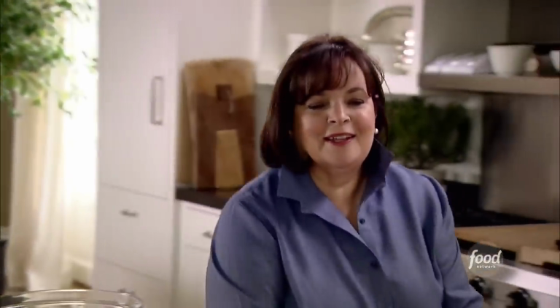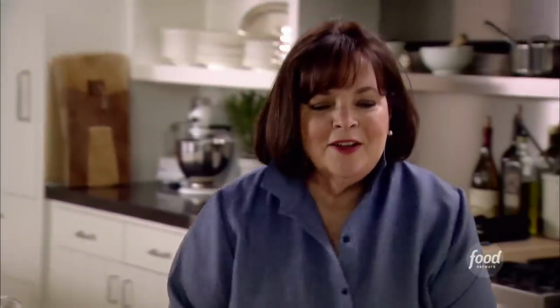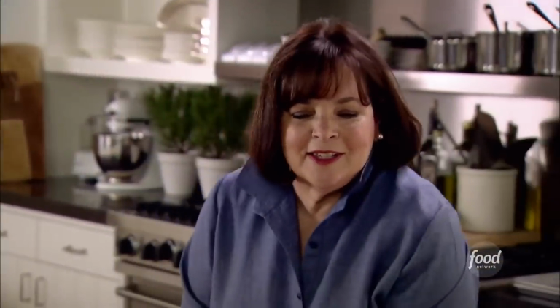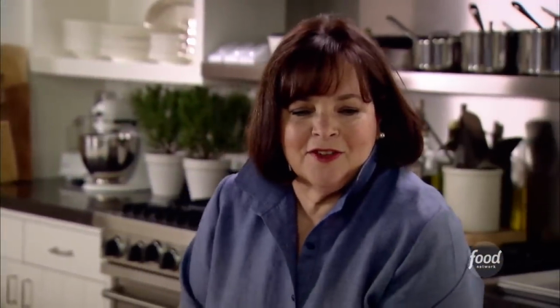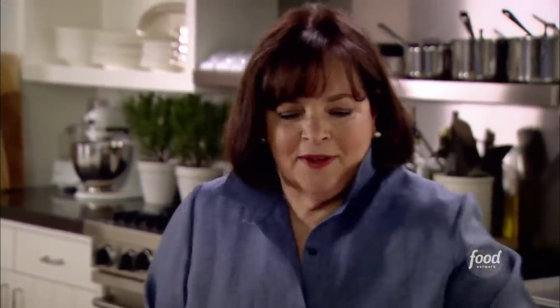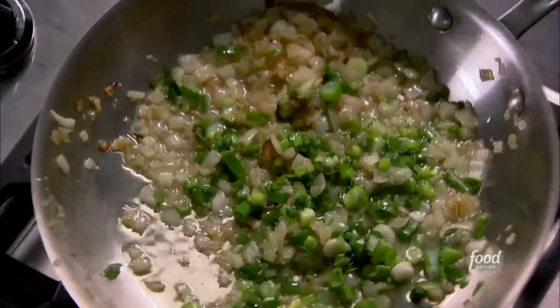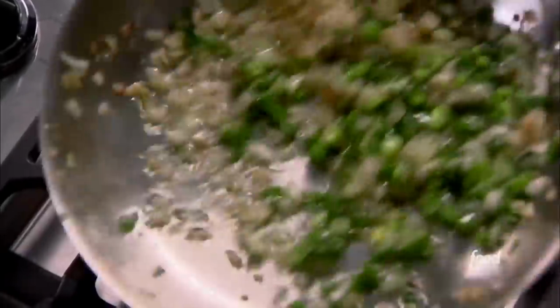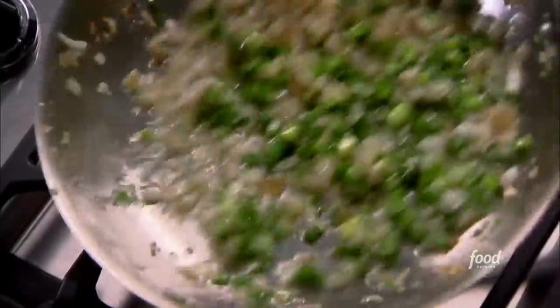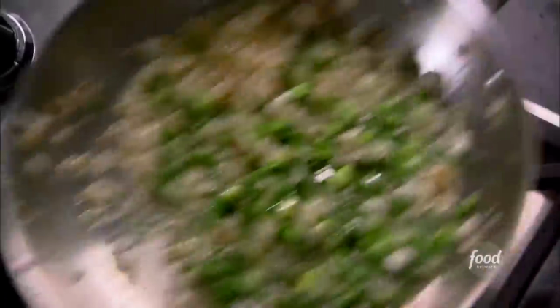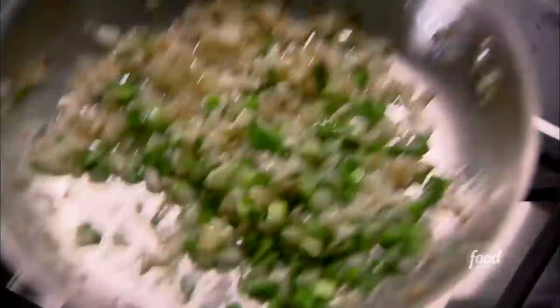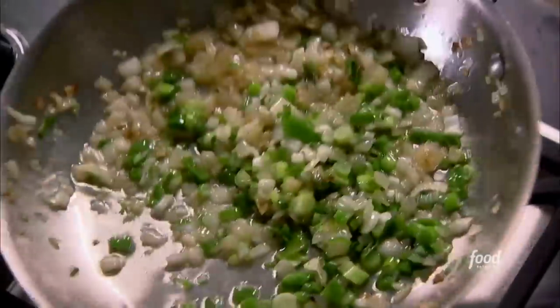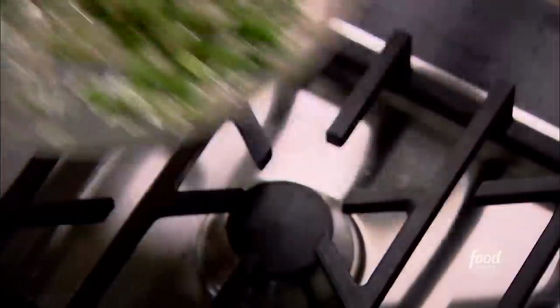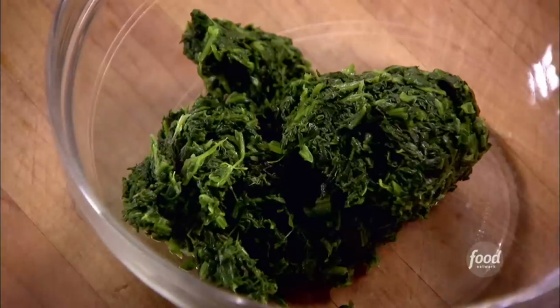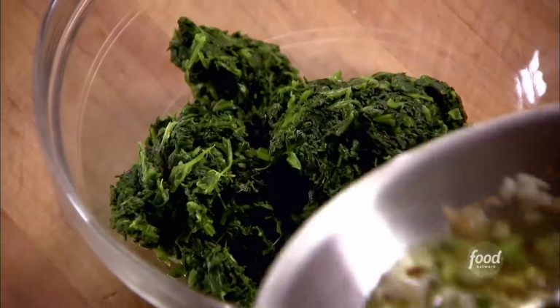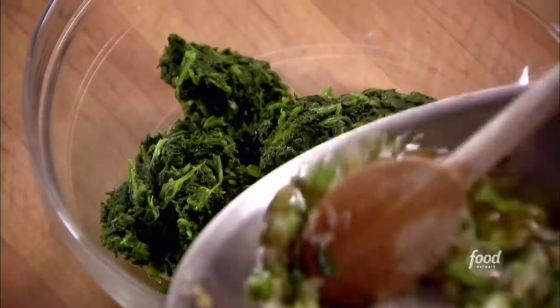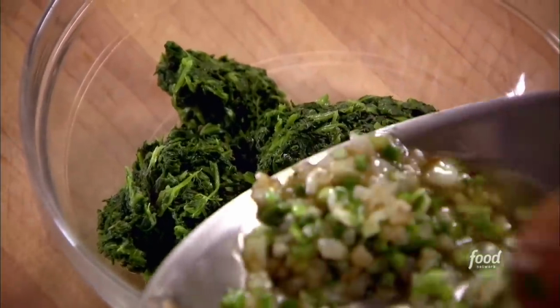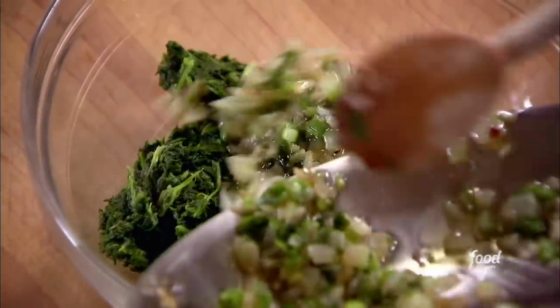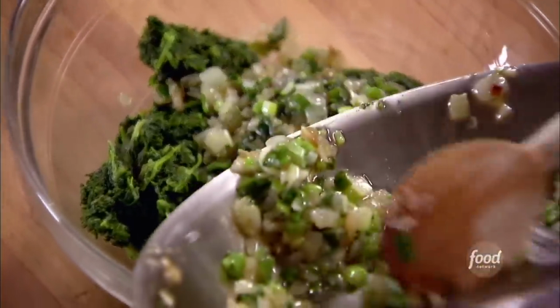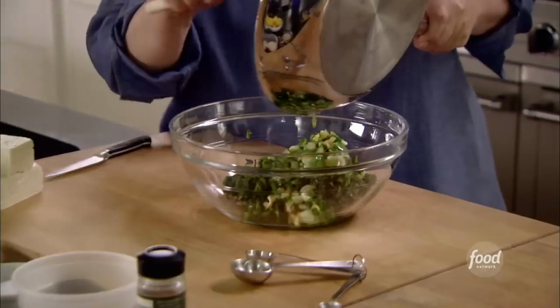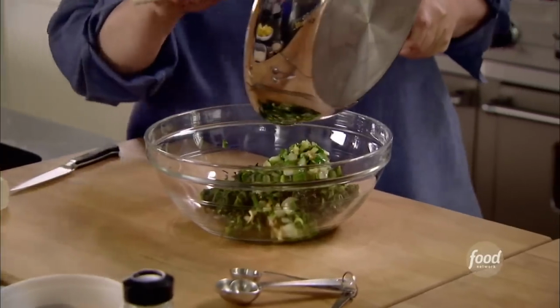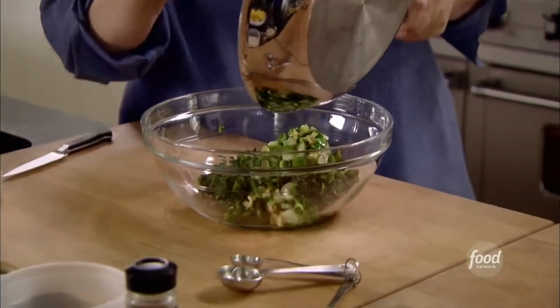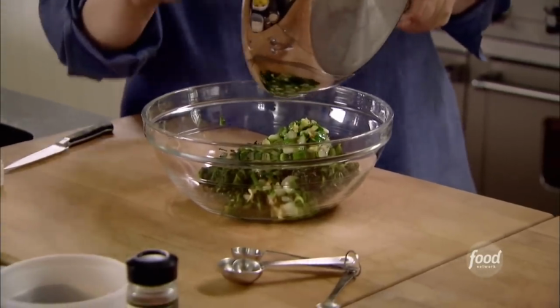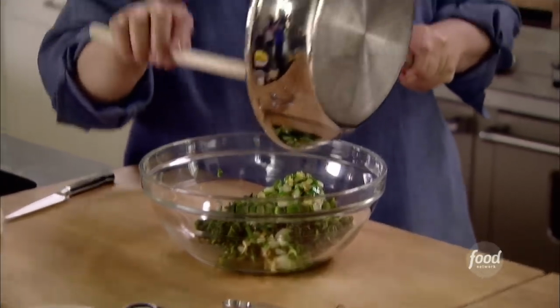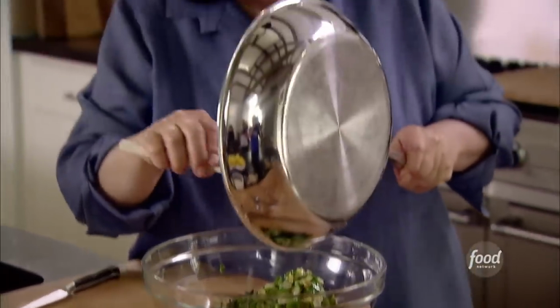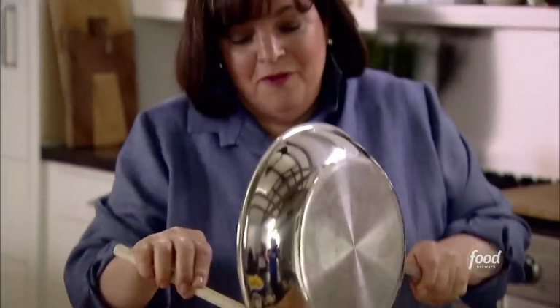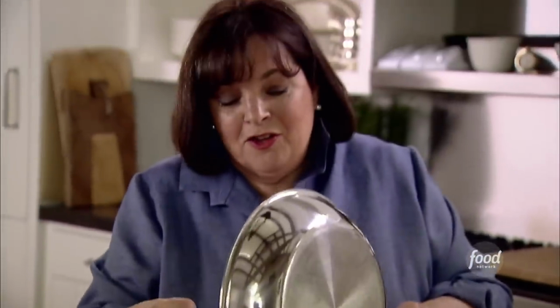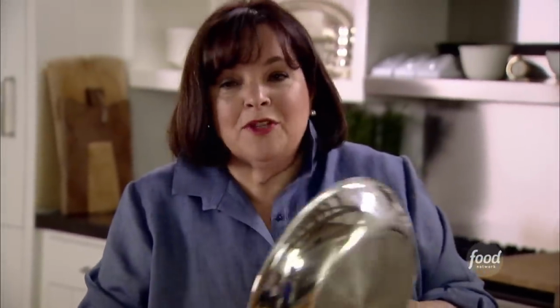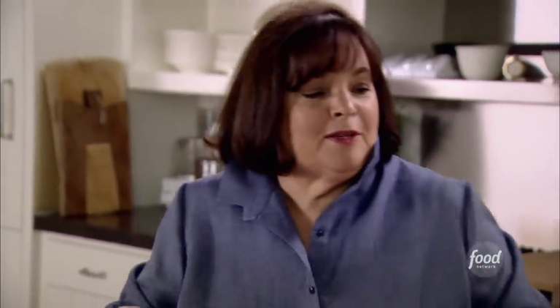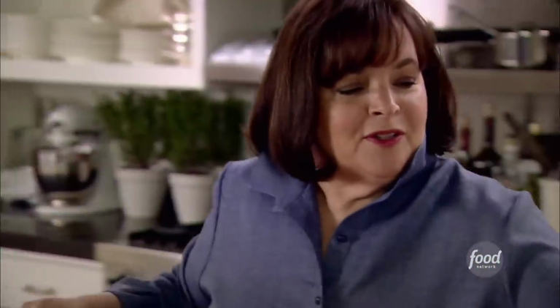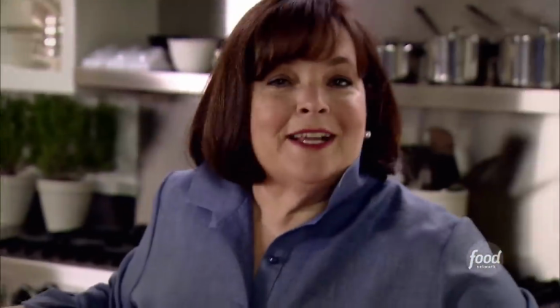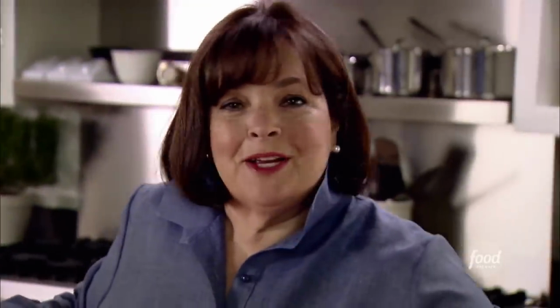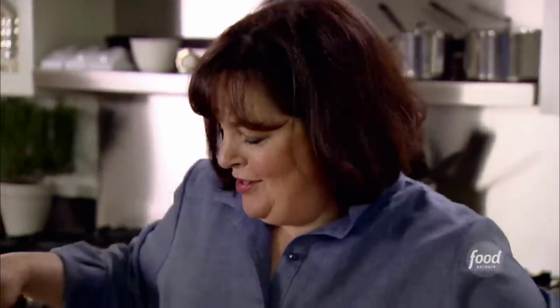Let's see how the onions and scallions are doing — just want them tender and not too browned. This is one of those really versatile dishes. You can put anything you like in or take anything out. If you don't like feta, you can just do it with spinach, but it's sort of a classic Greek combination.